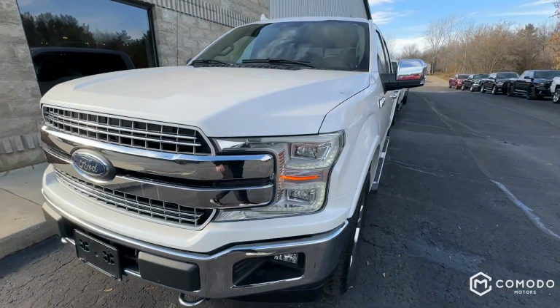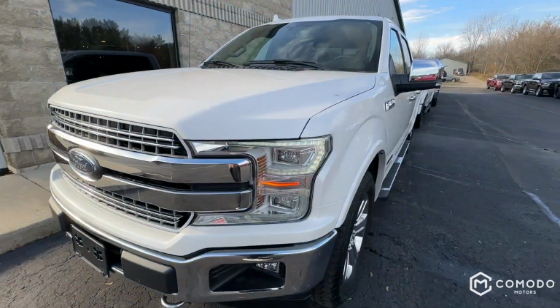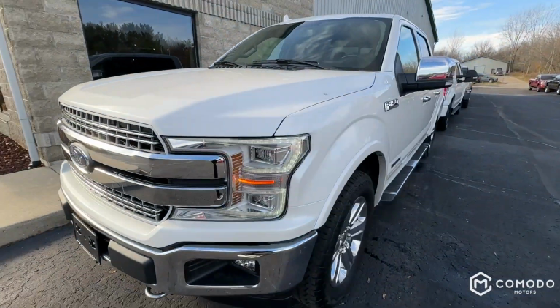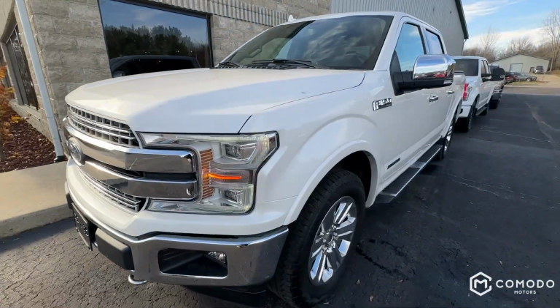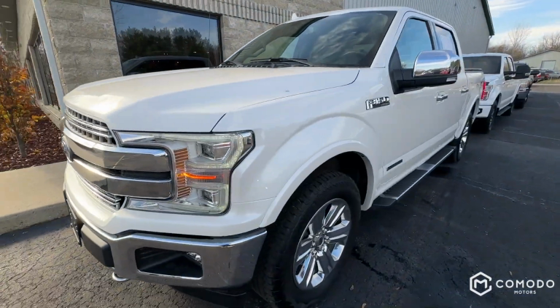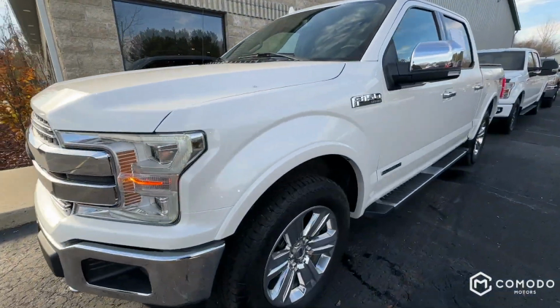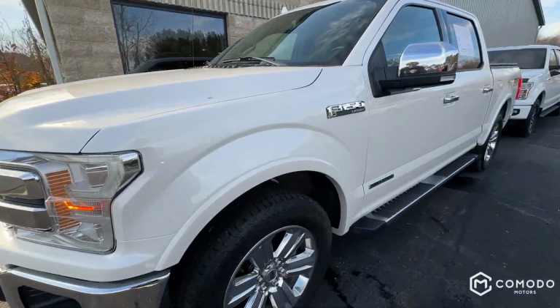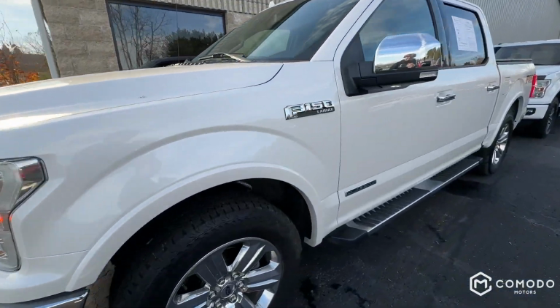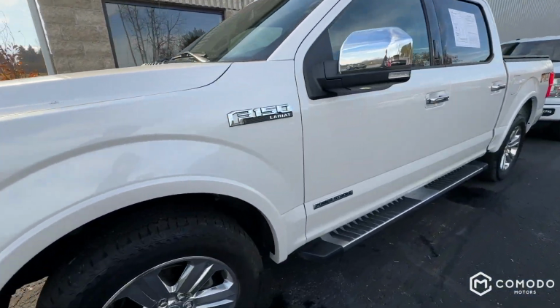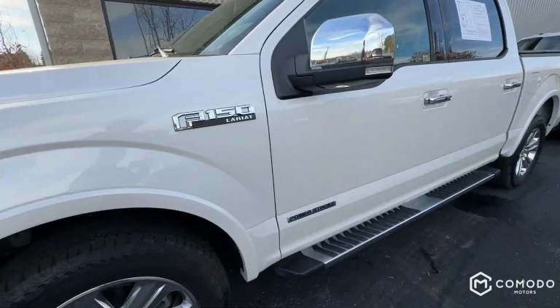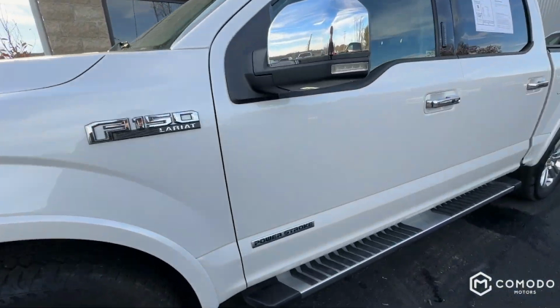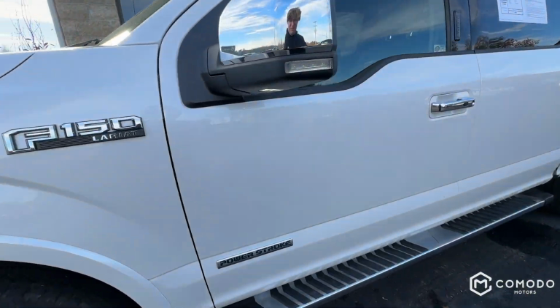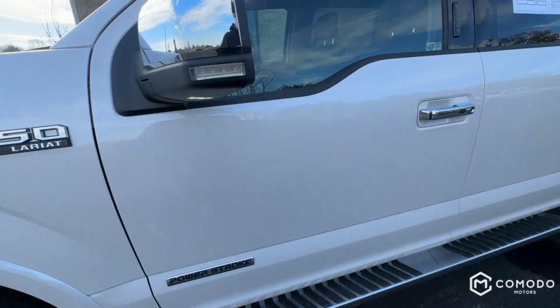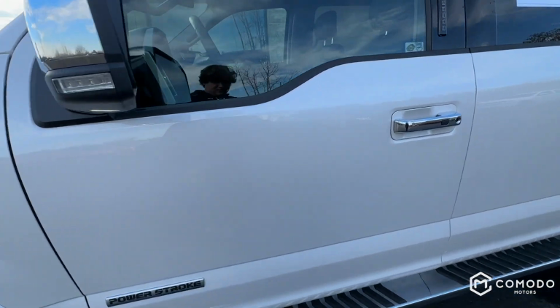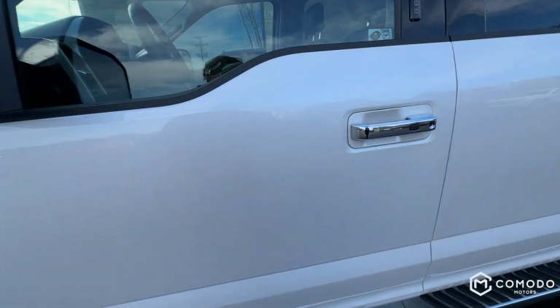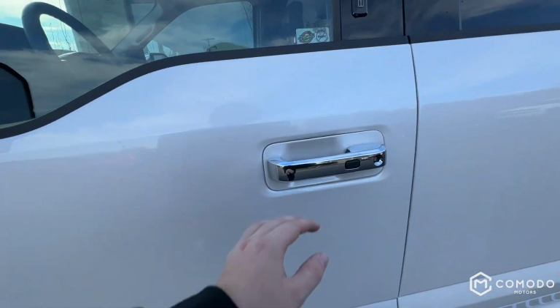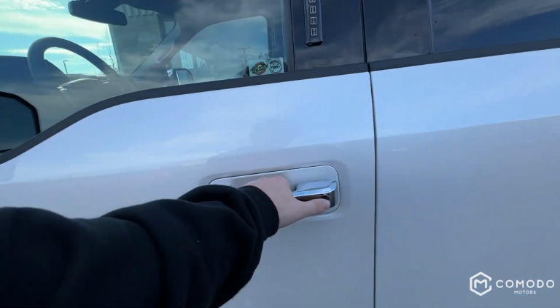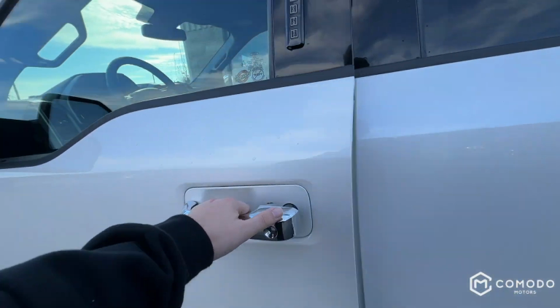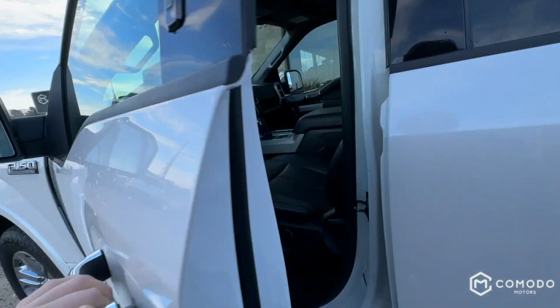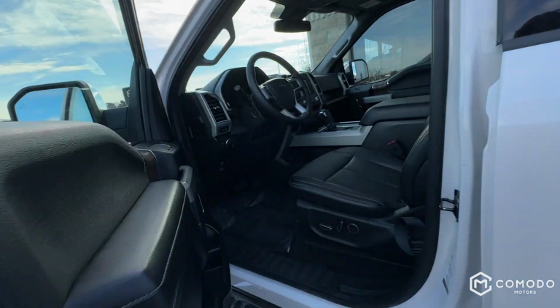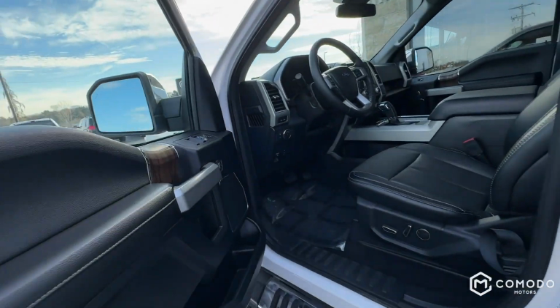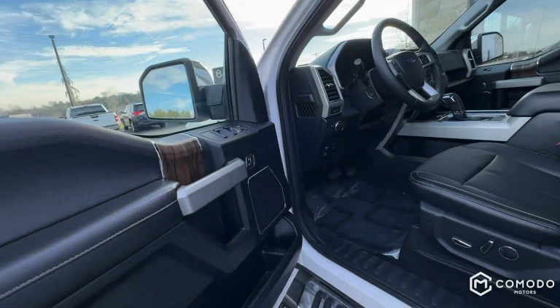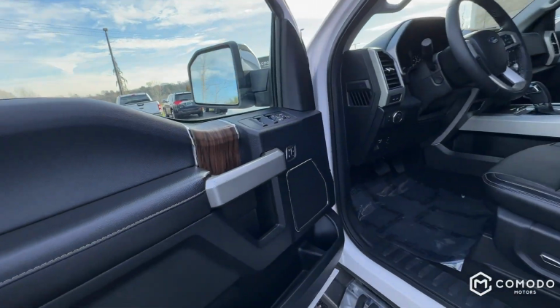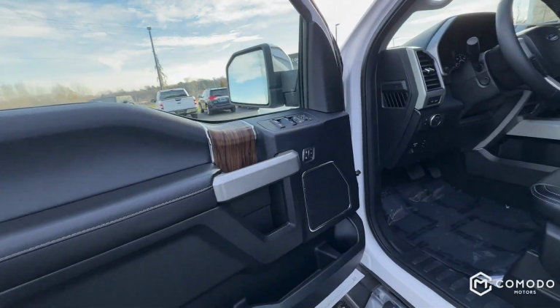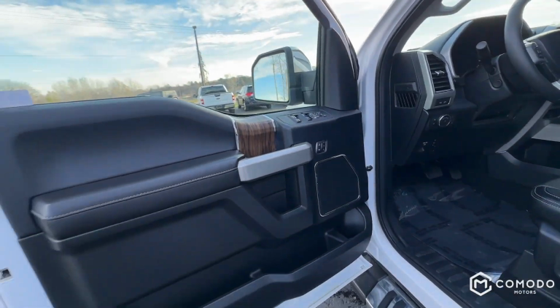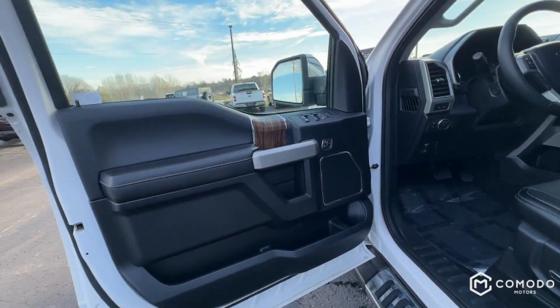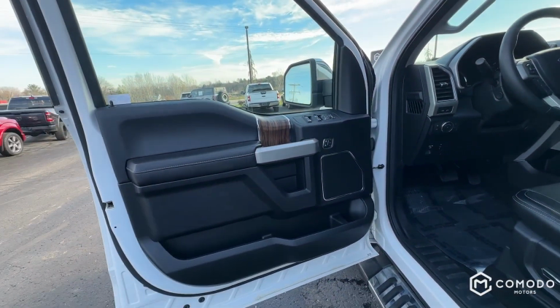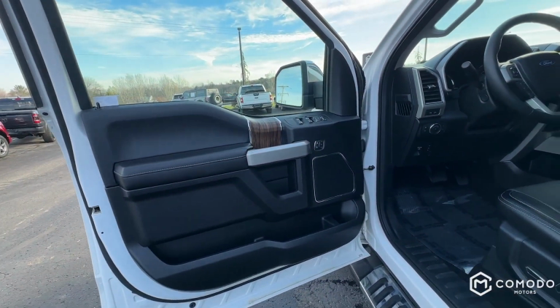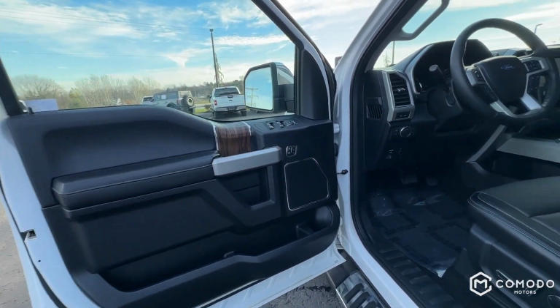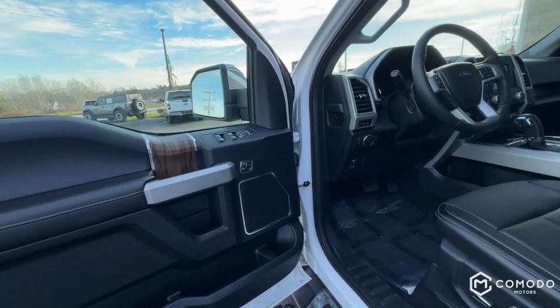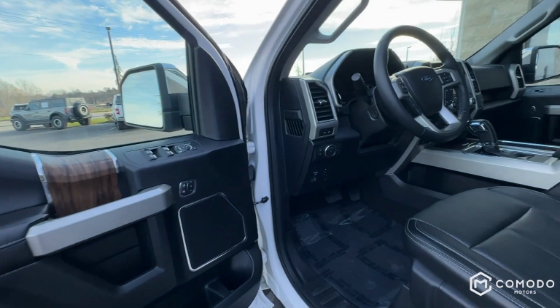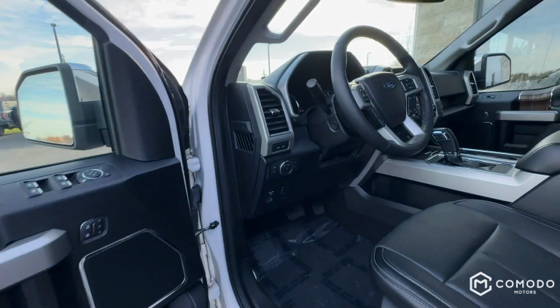LED headlights and running lights. This is the turbo diesel.